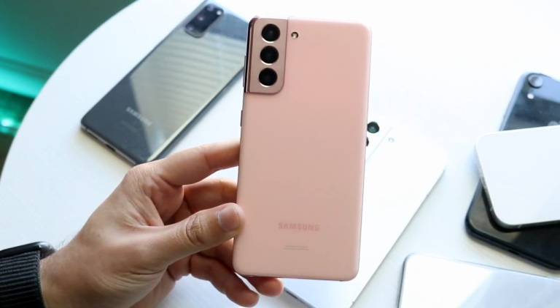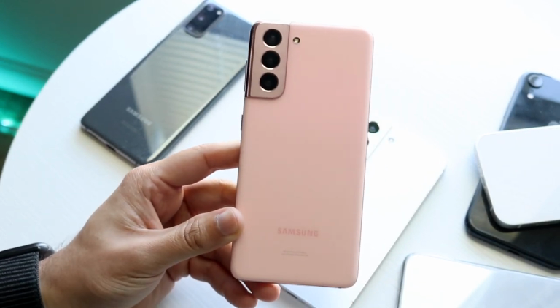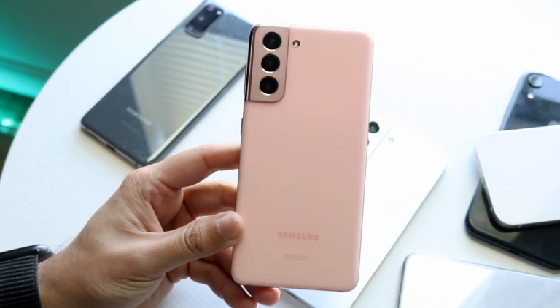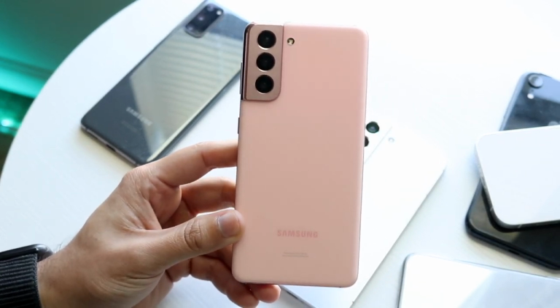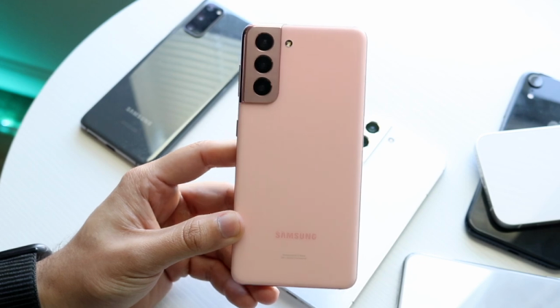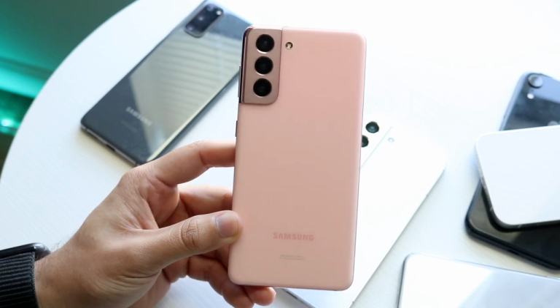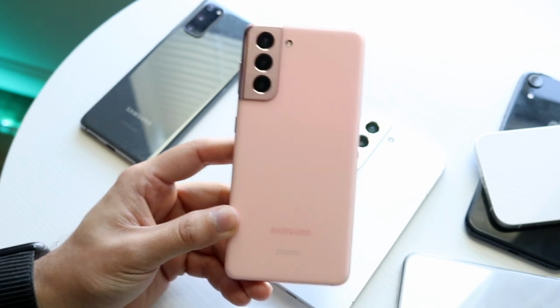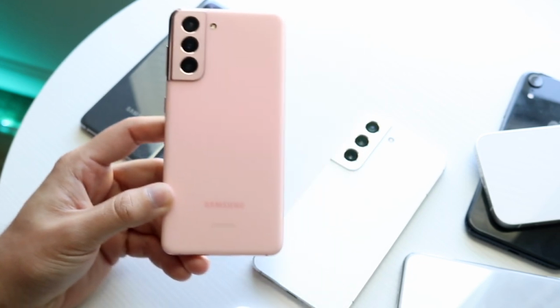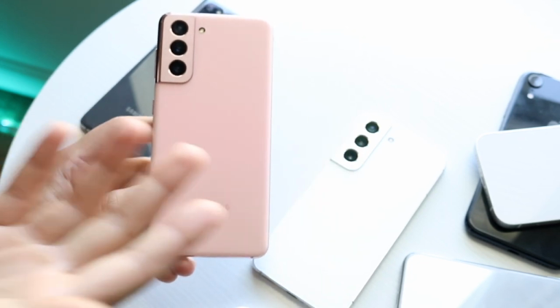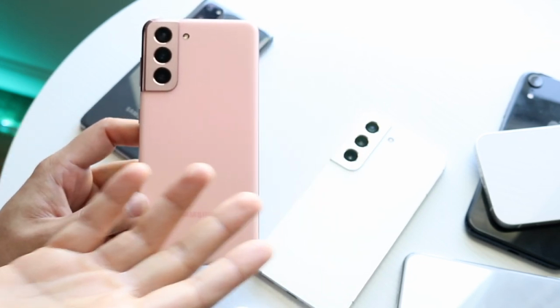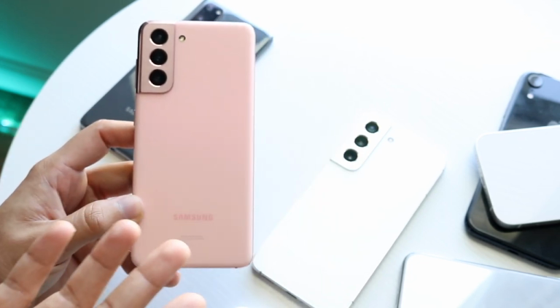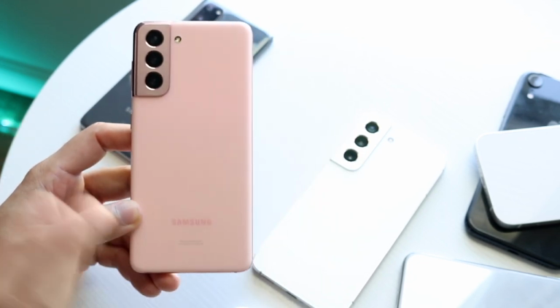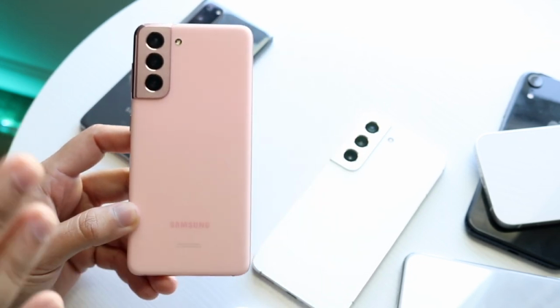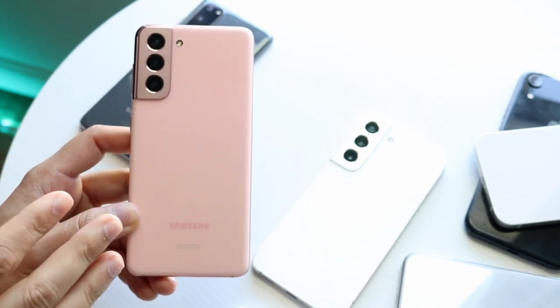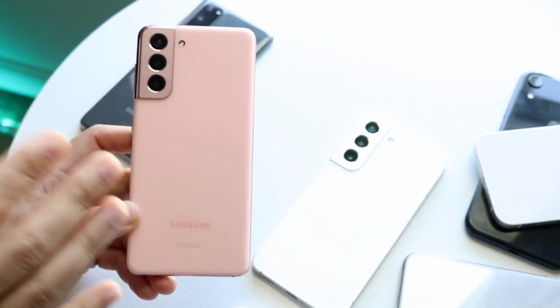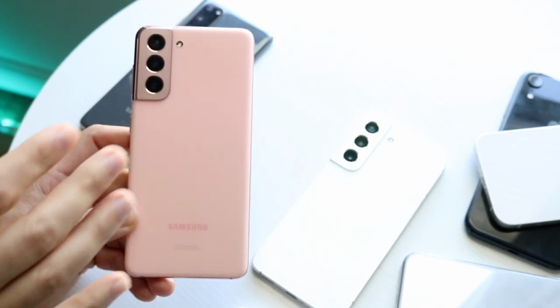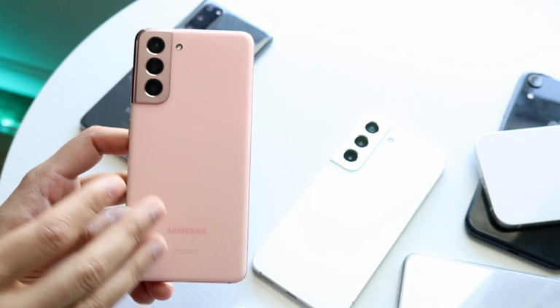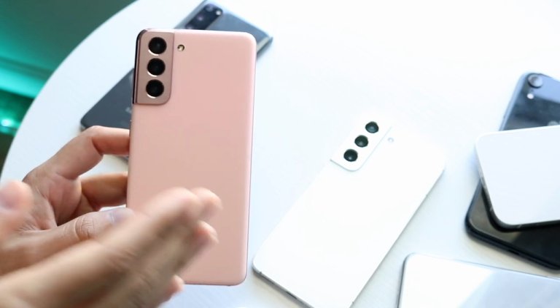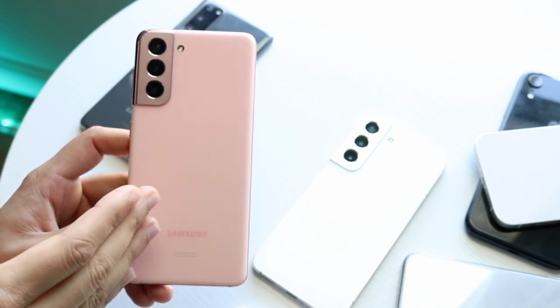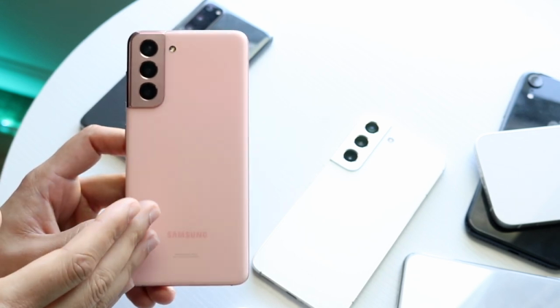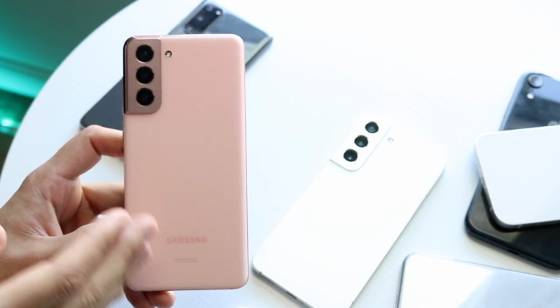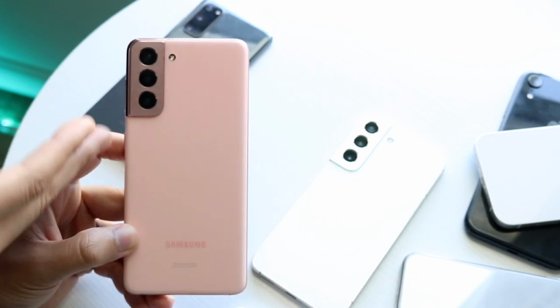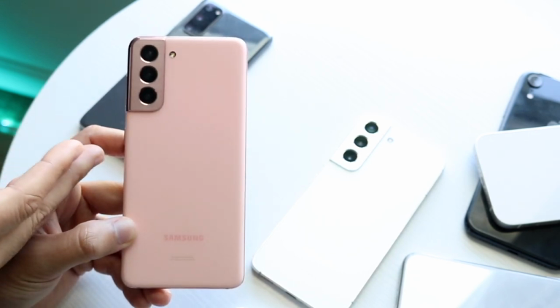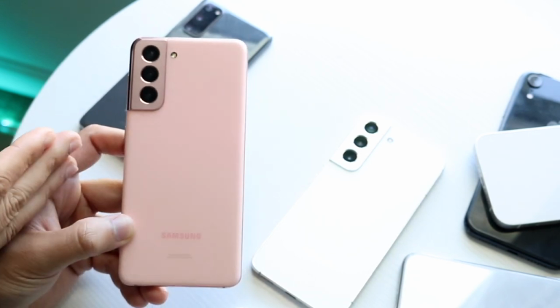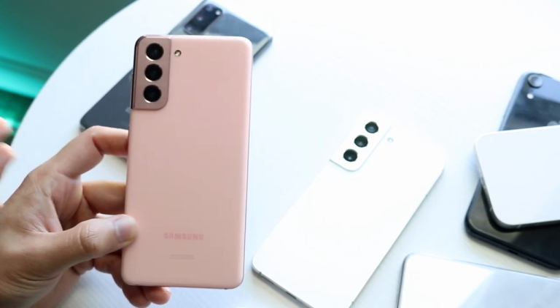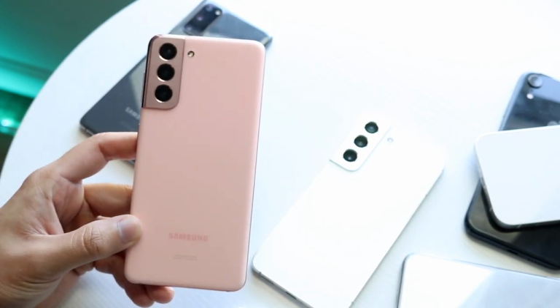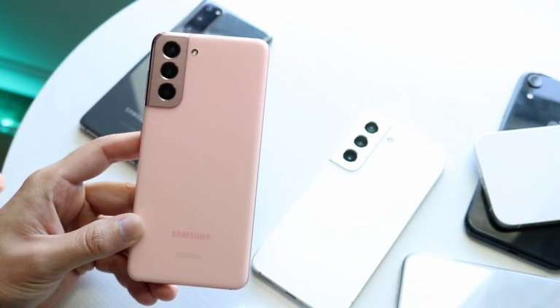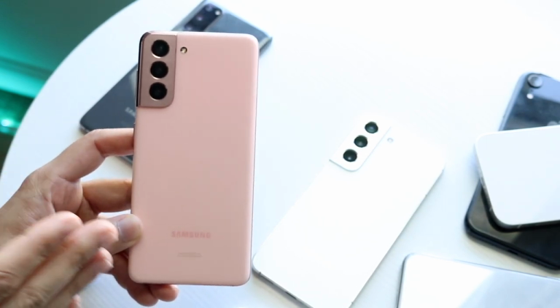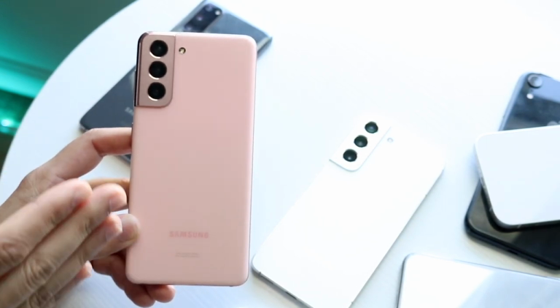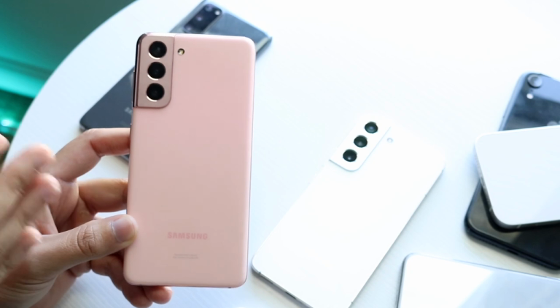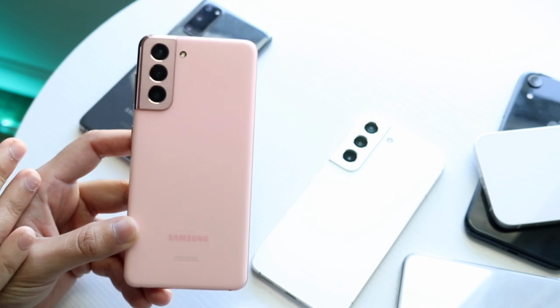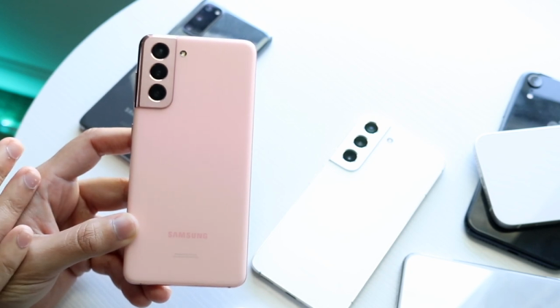If you're planning on buying a brand new phone, even a brand new Samsung Galaxy right now, if you're able to hold off and wait, or if you're able to purchase a used Samsung phone, that is going to help you out in so many different ways.